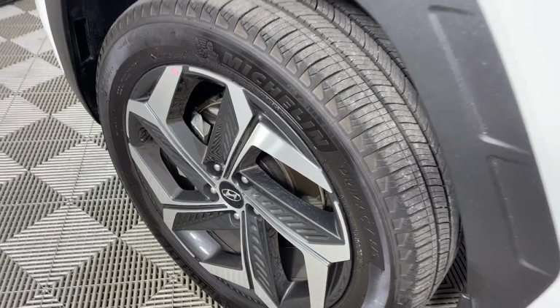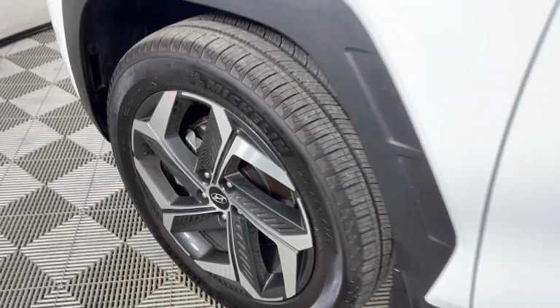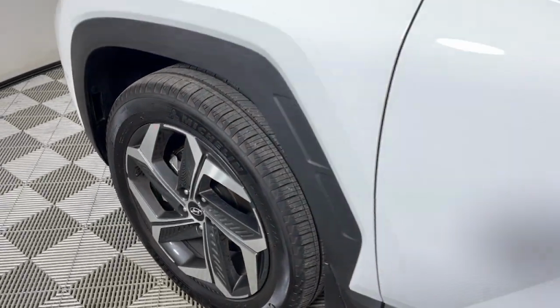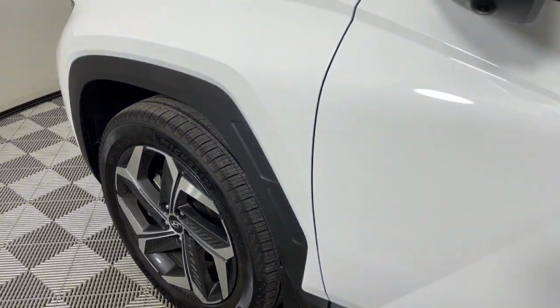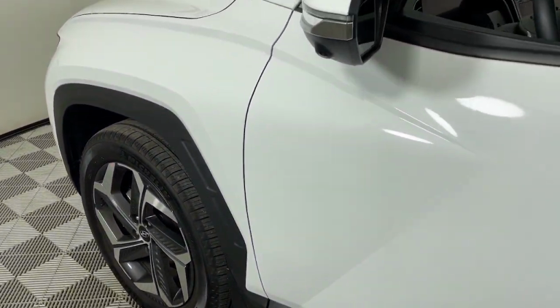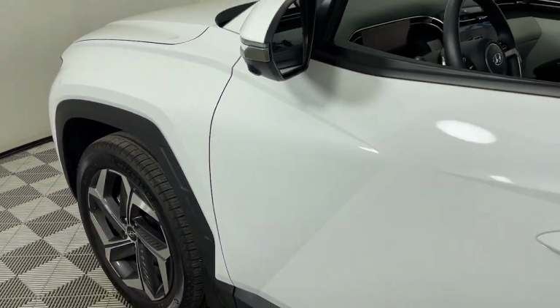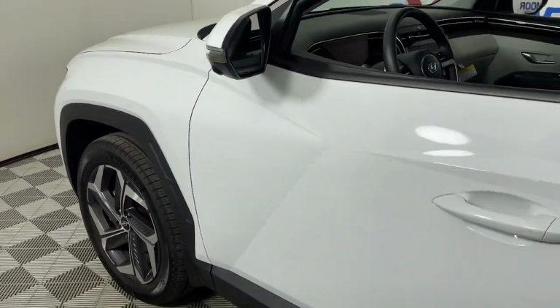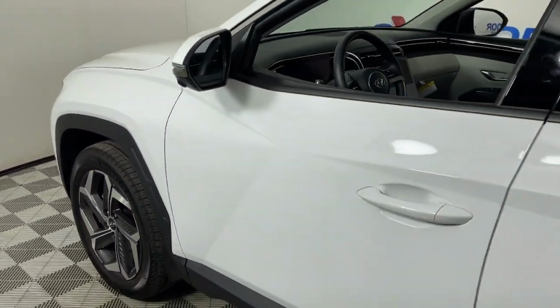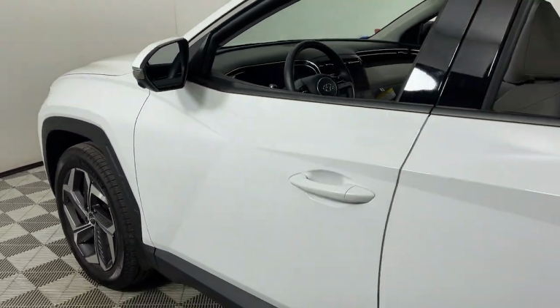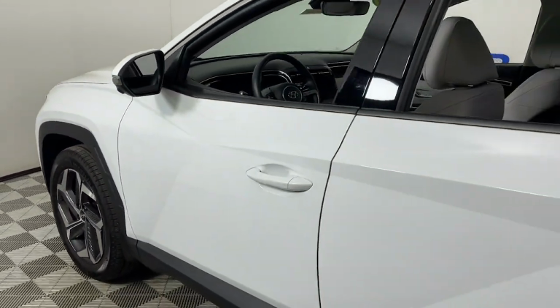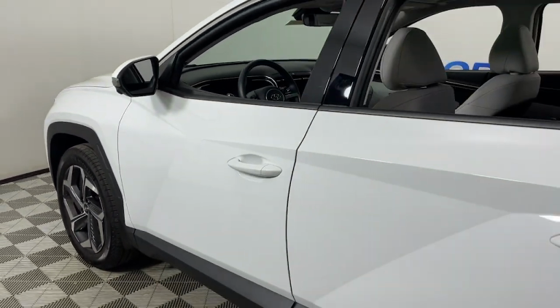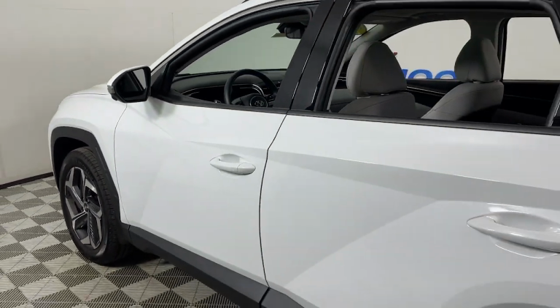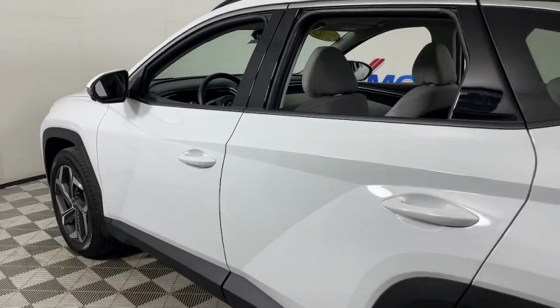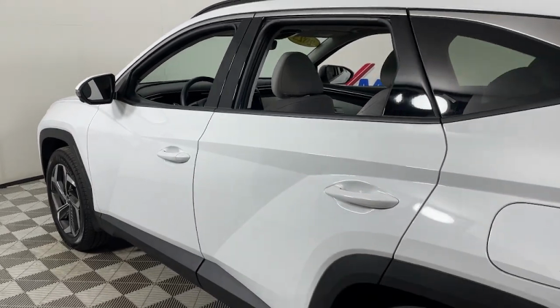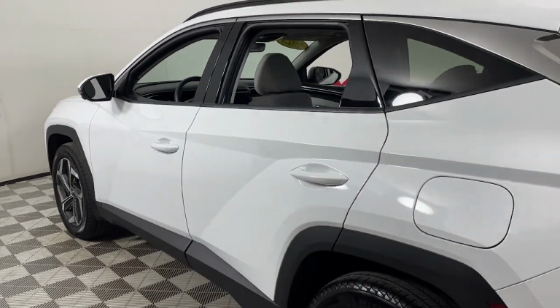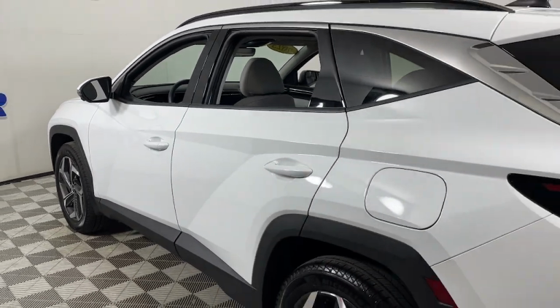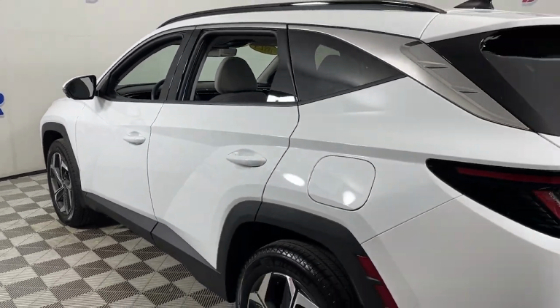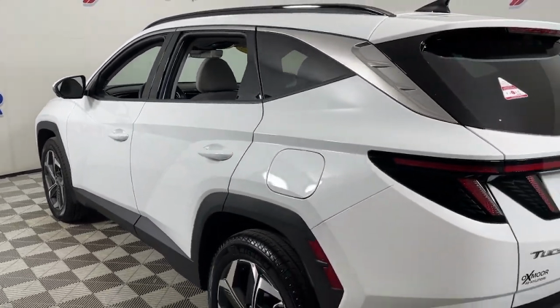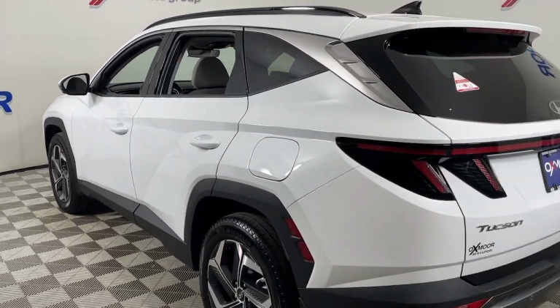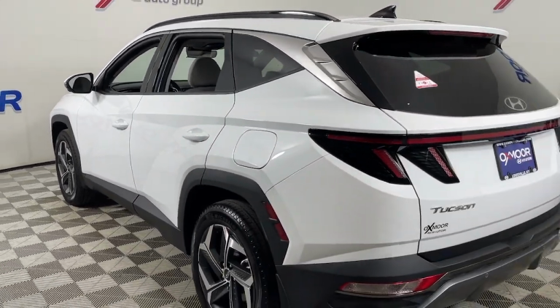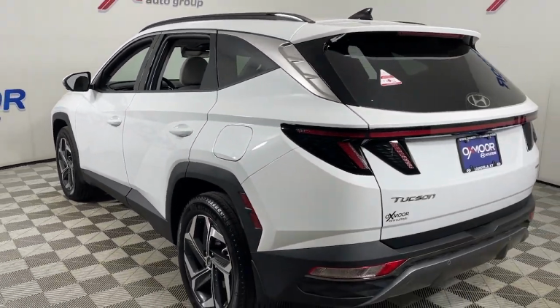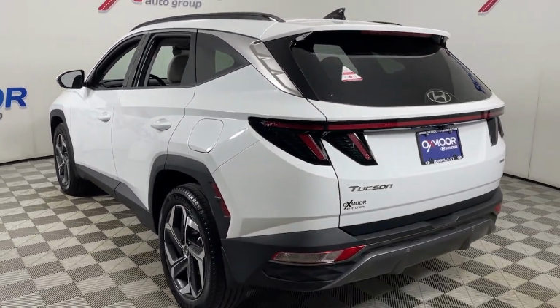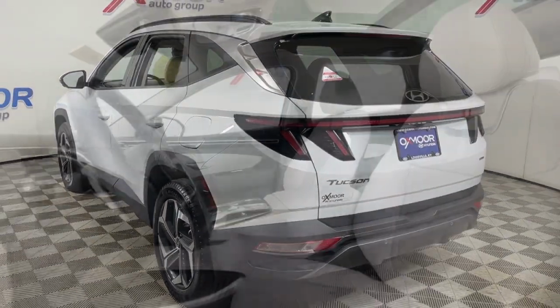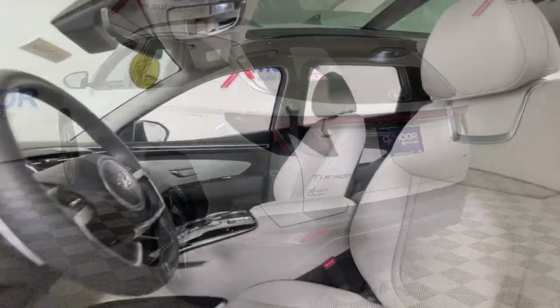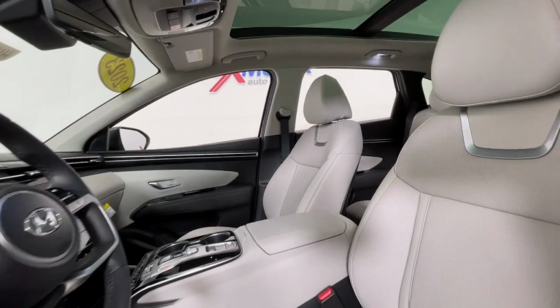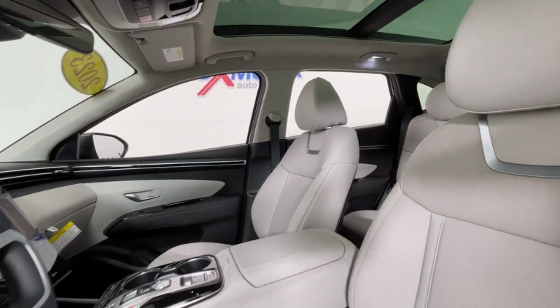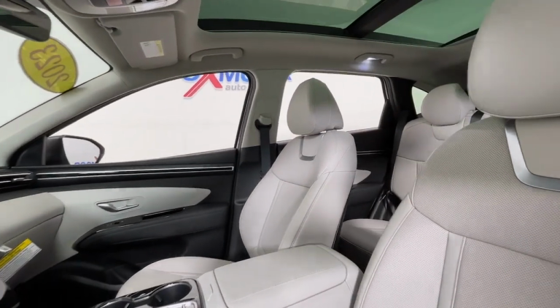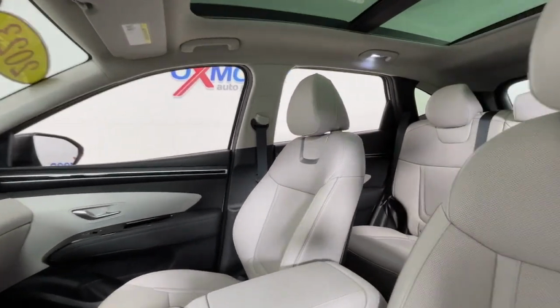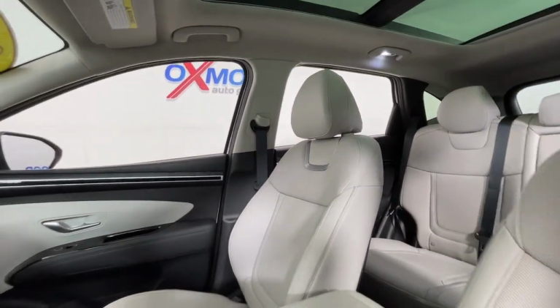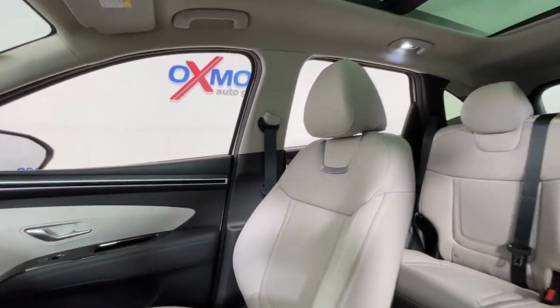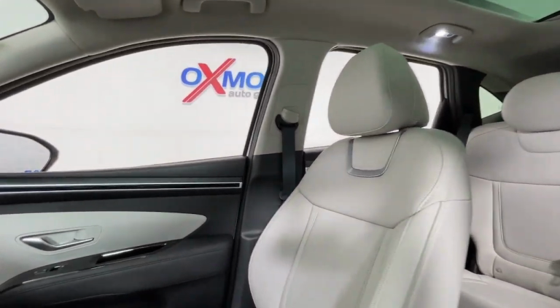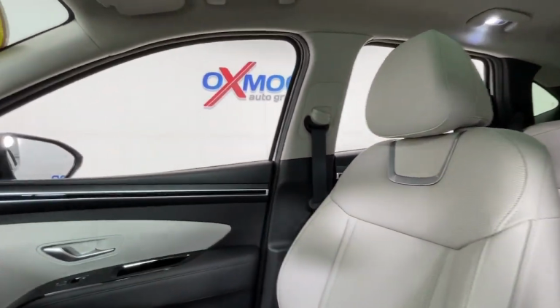Enjoy the view of this 2023 Hyundai Tucson. This vehicle is an outstanding buy with fewer than 5,000 miles on the odometer. Give yourself the quality and comfort you deserve with this refined Hyundai Tucson.